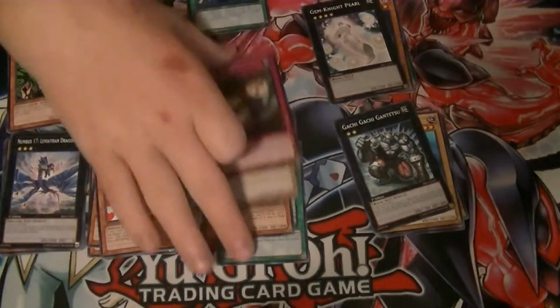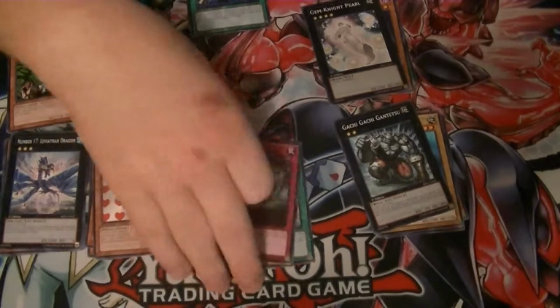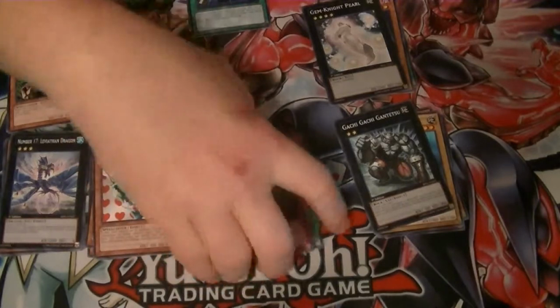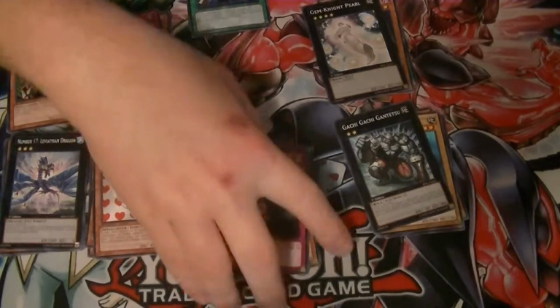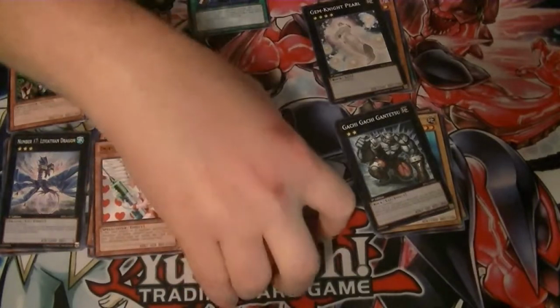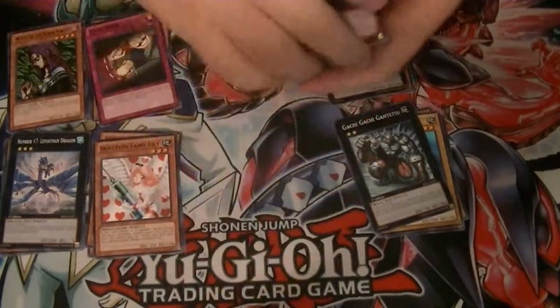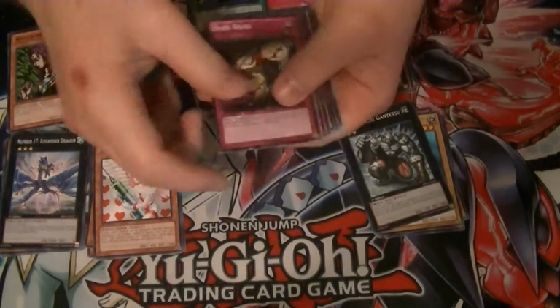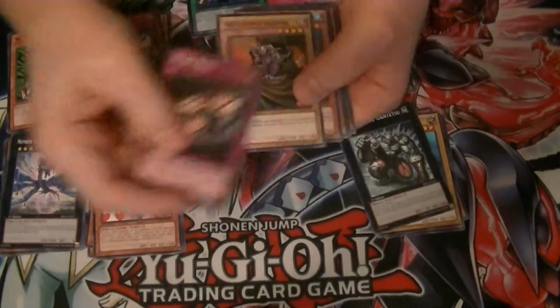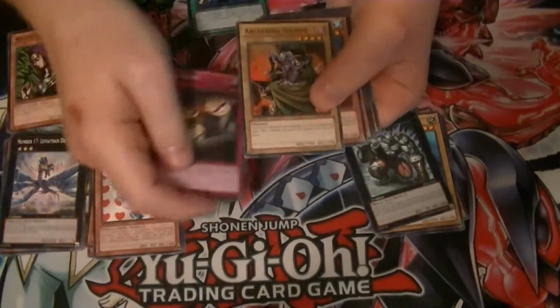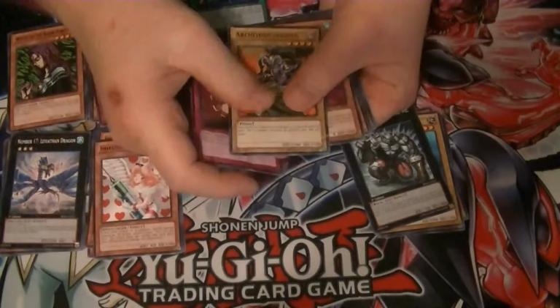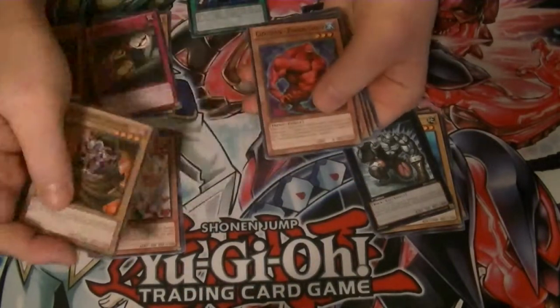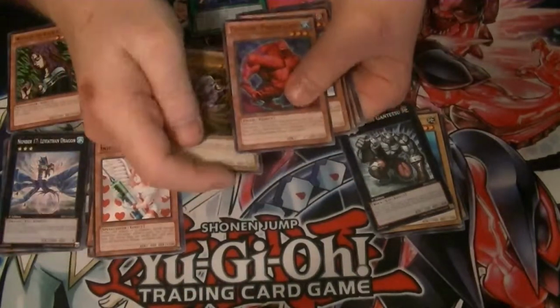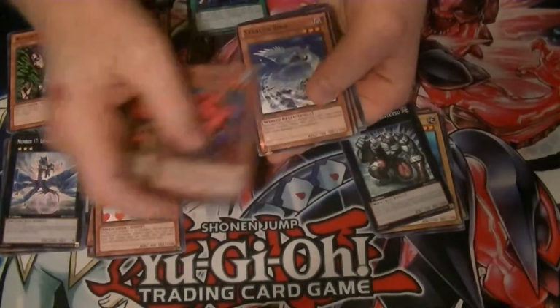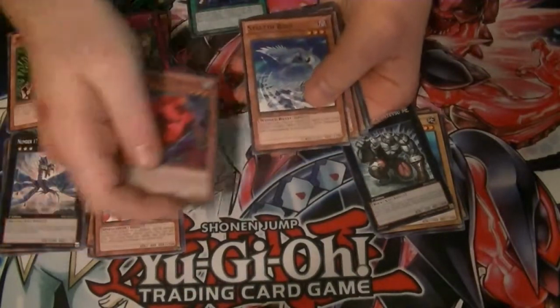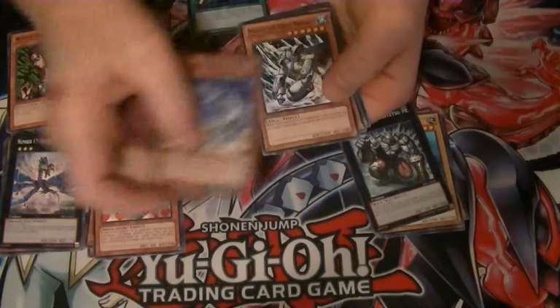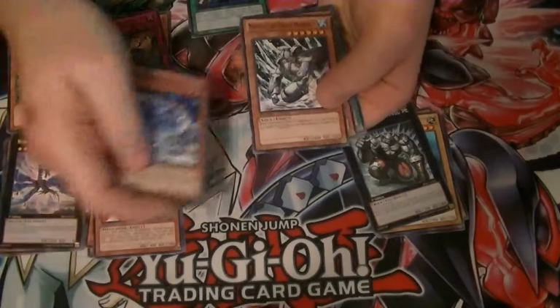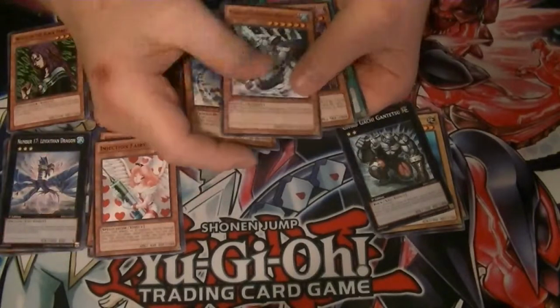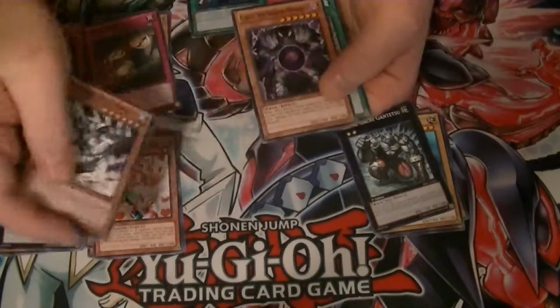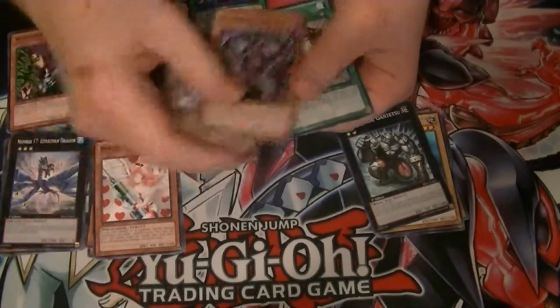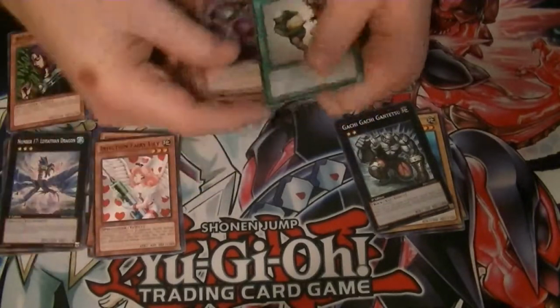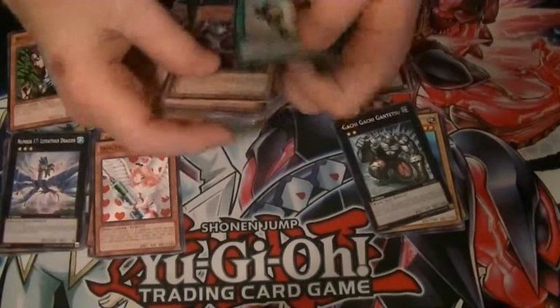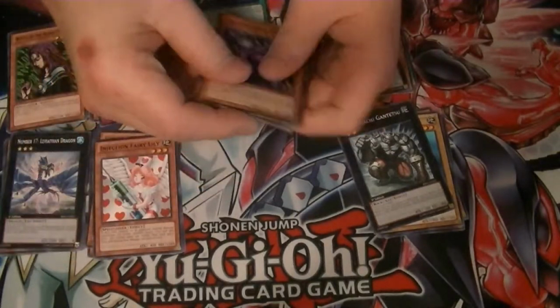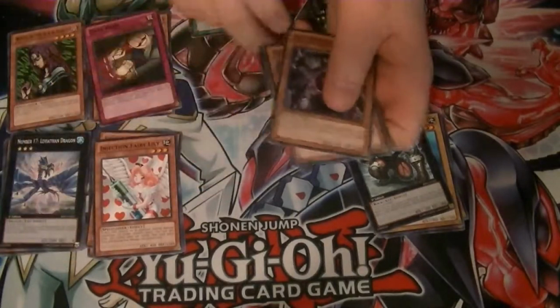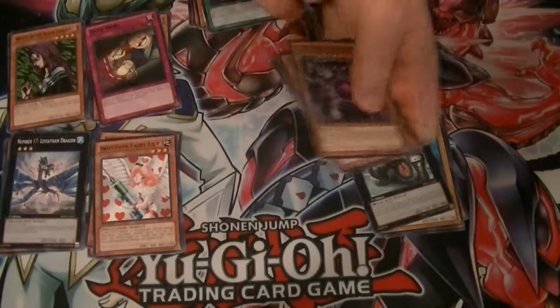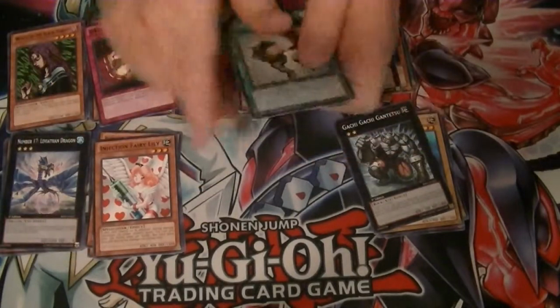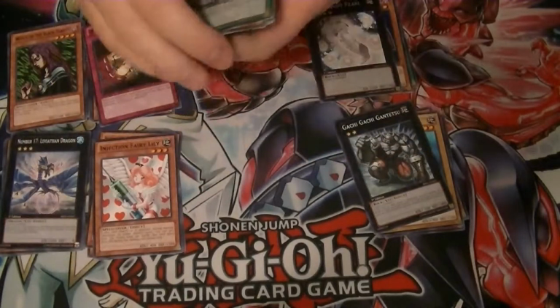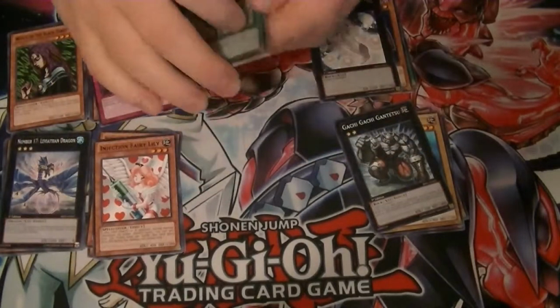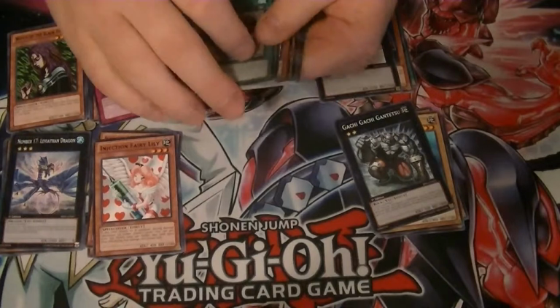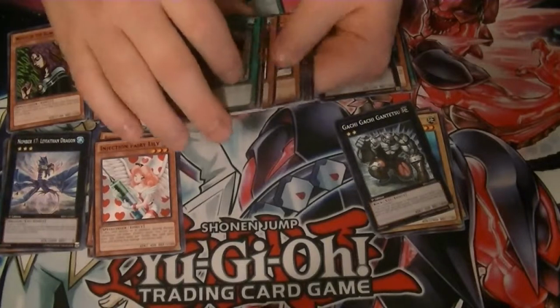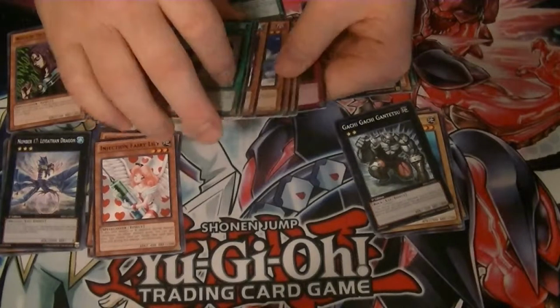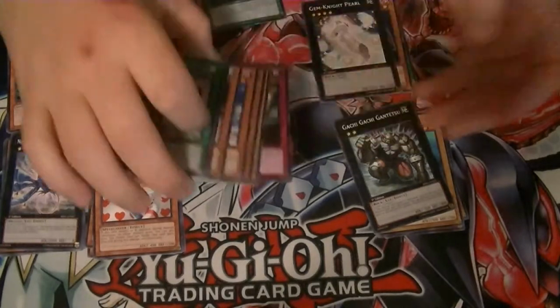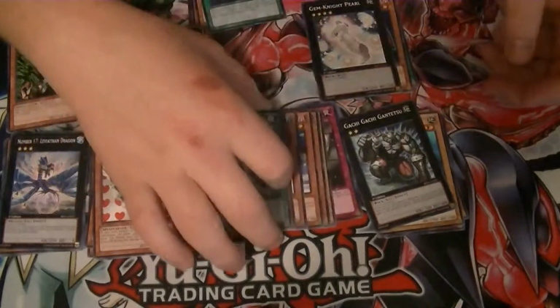Alright, so our Star Foils were: Dark Bribe, Archfiend Soldier, Poison Cloud, Stealth Bird, Mobius, Caius, and Snatch Steal. So no Raigeki this time, but still got some really good cards.